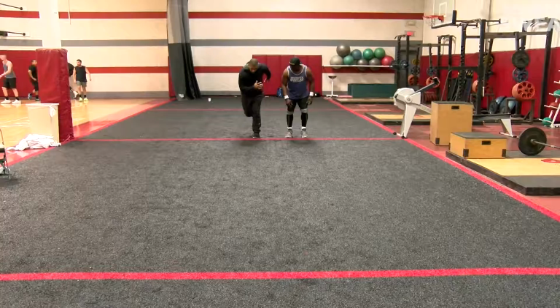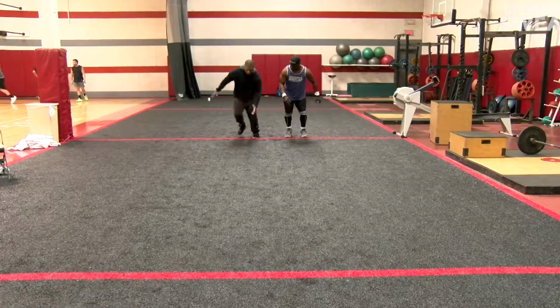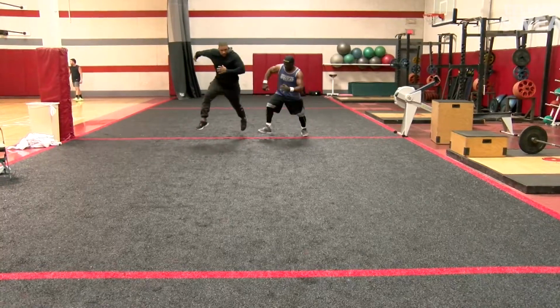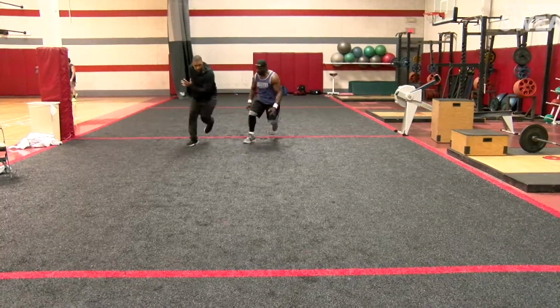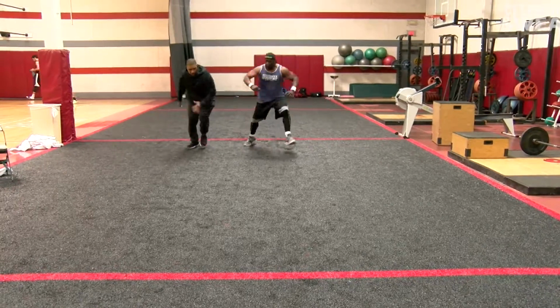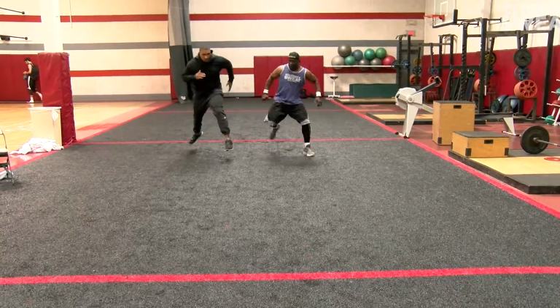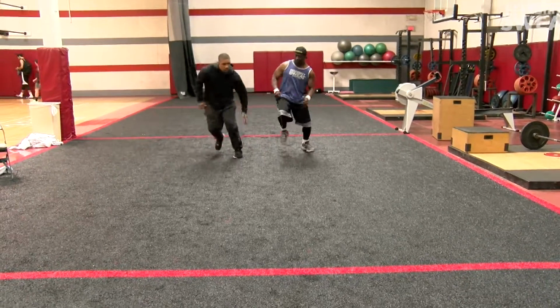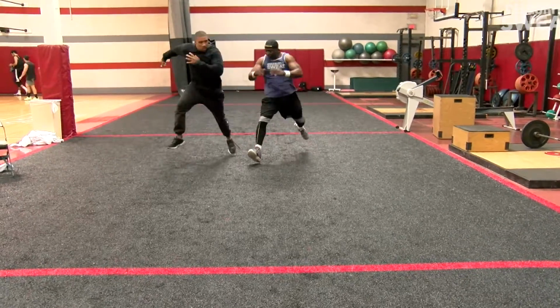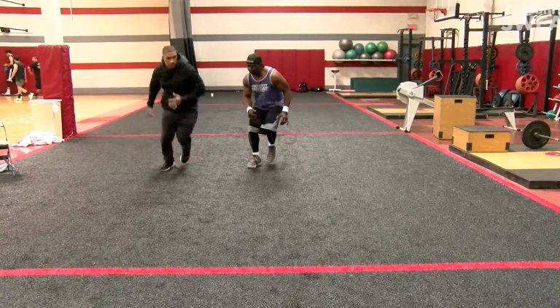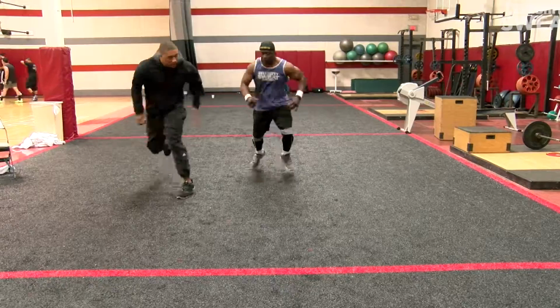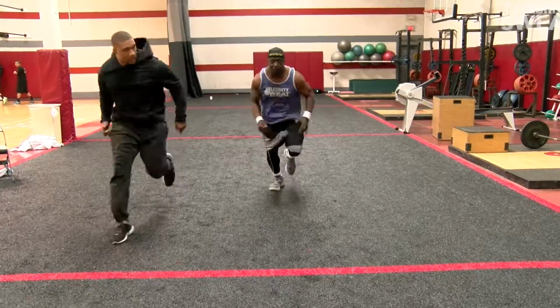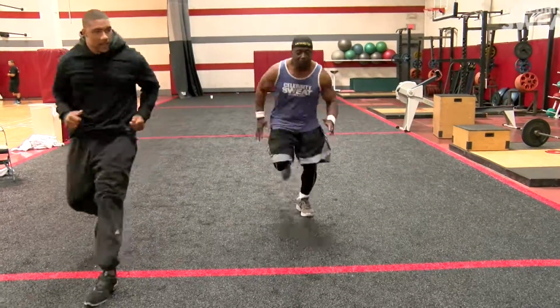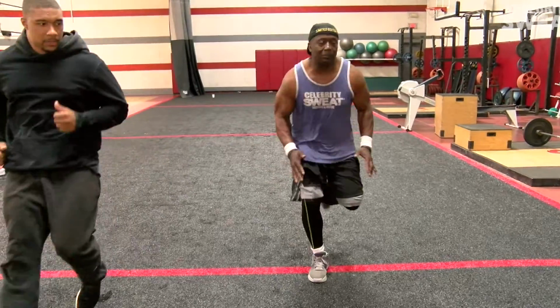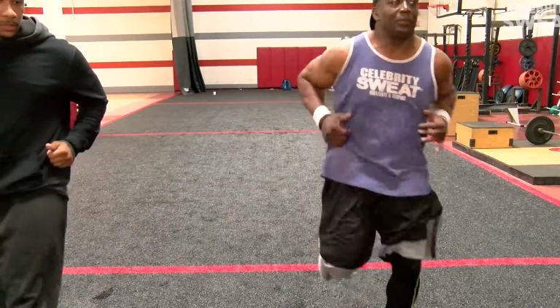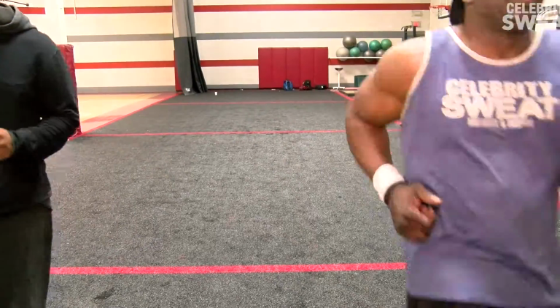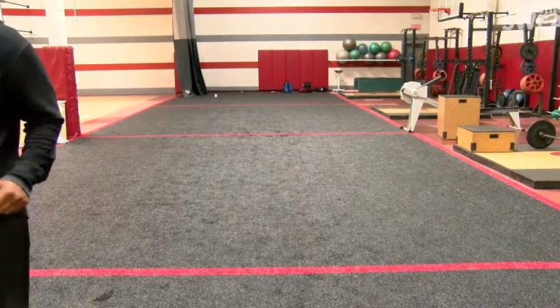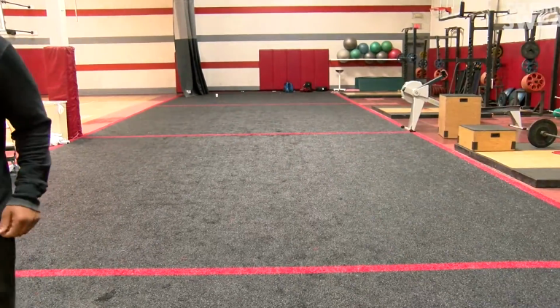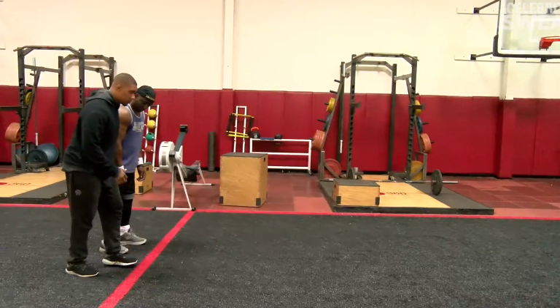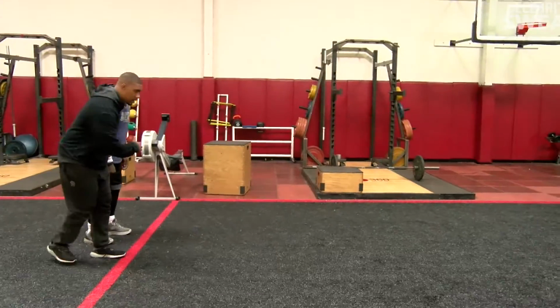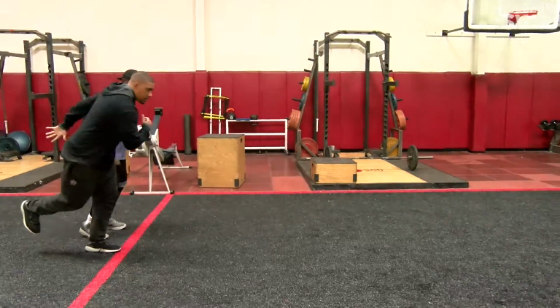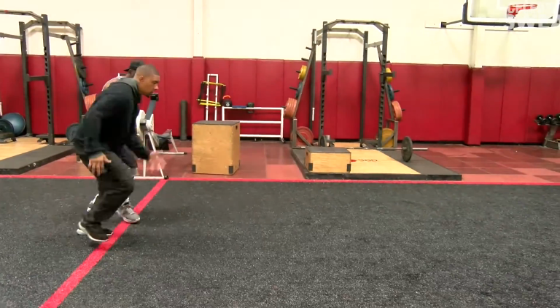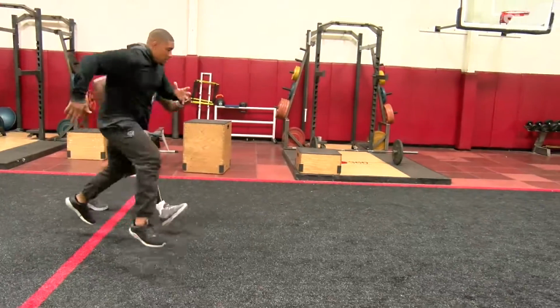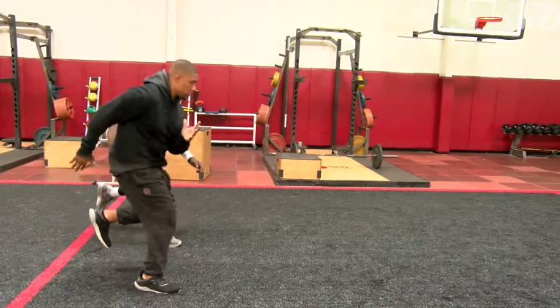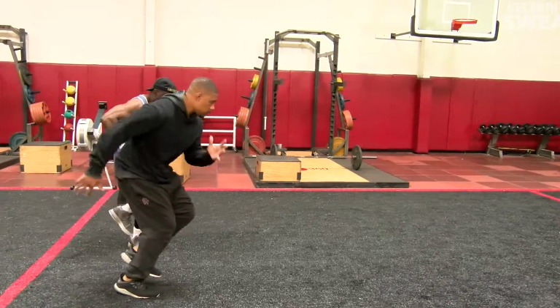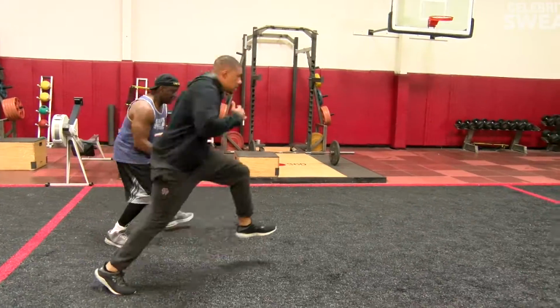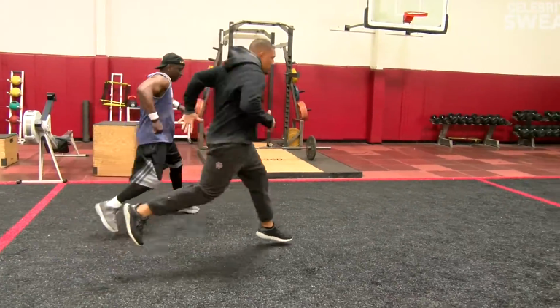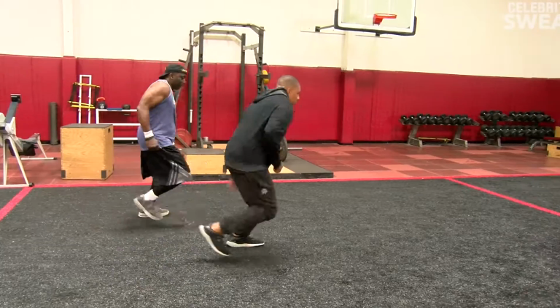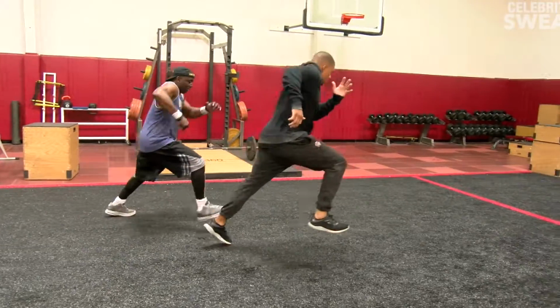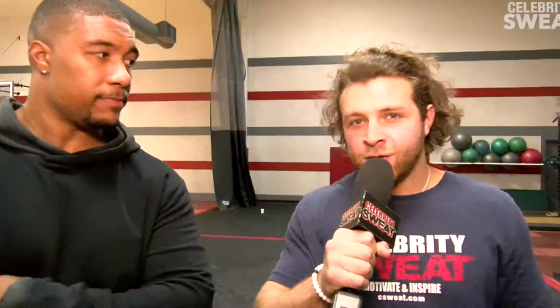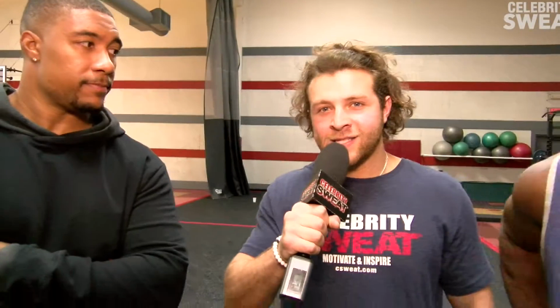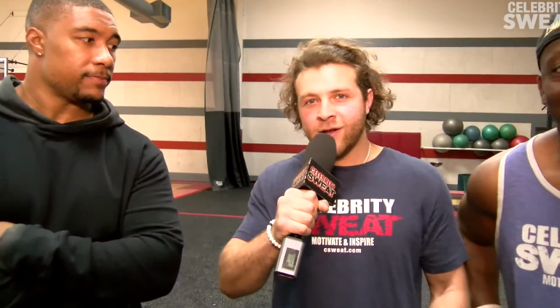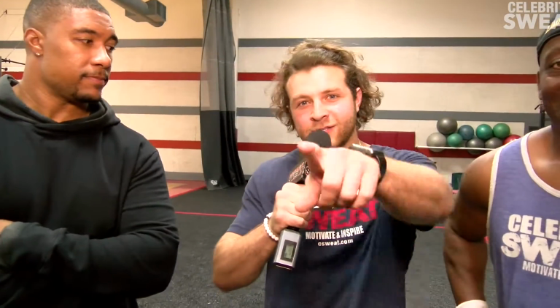Start out on one foot, we're jumping out. When you're doing the drill it's very important when you're jumping out on one leg that you keep balance and you don't let your knee fold in. You guys see it right here first.